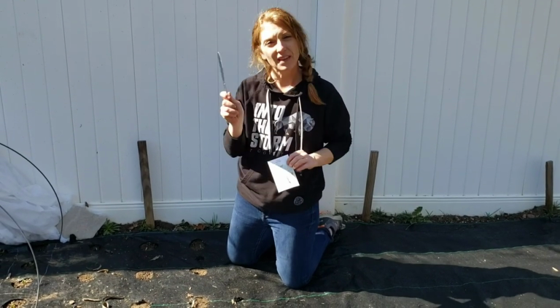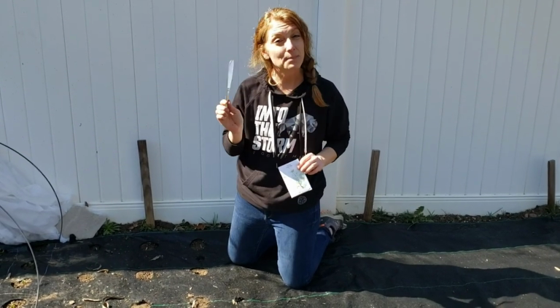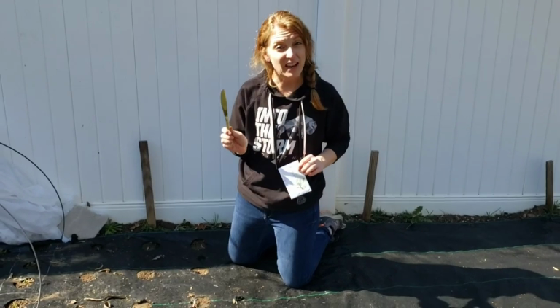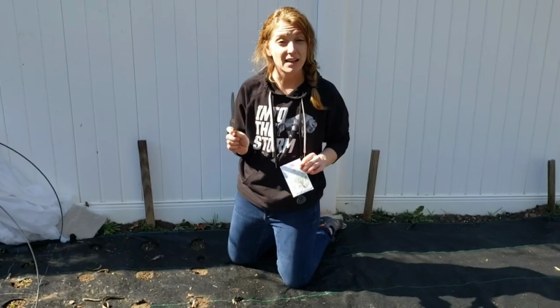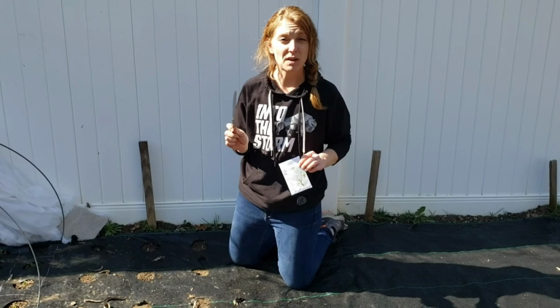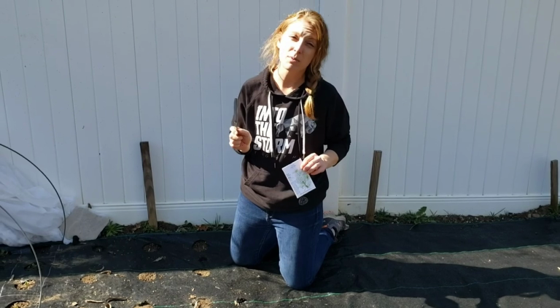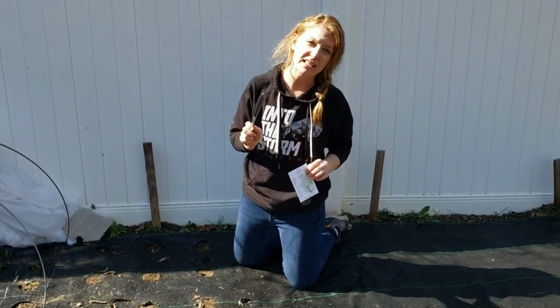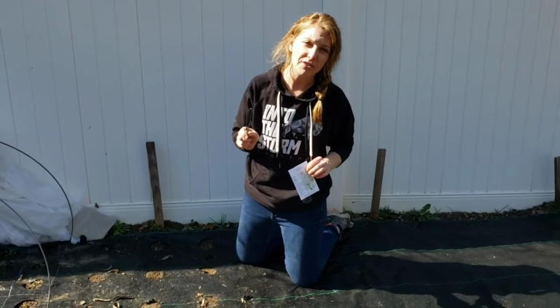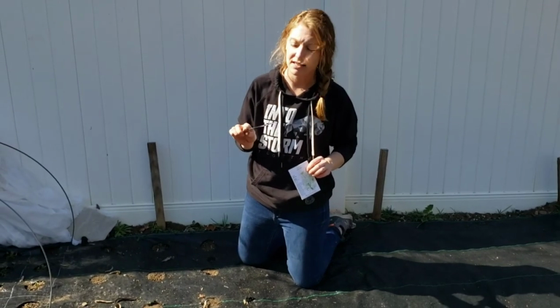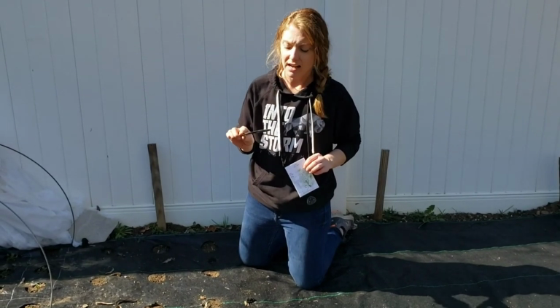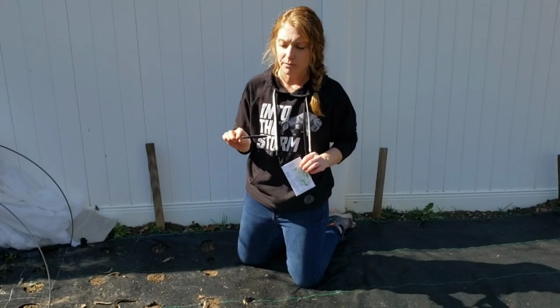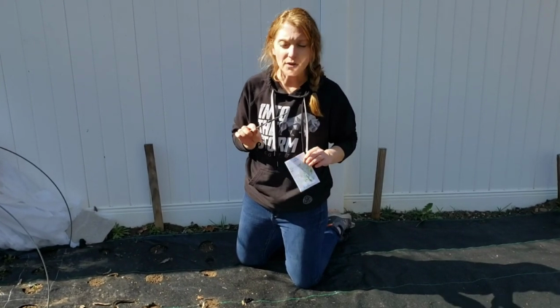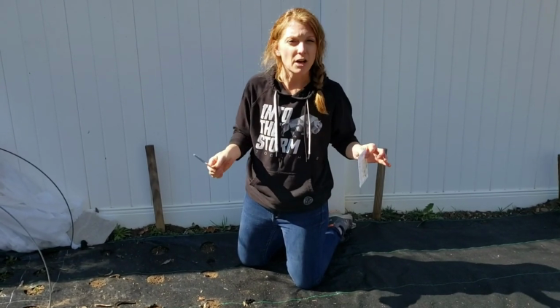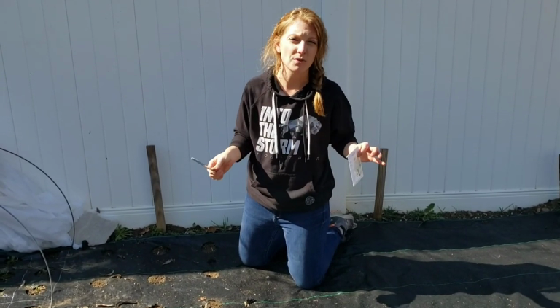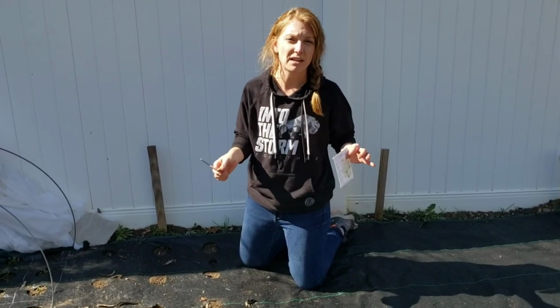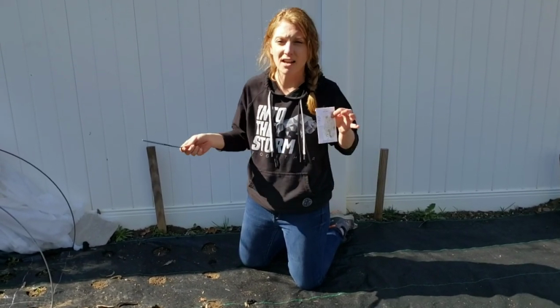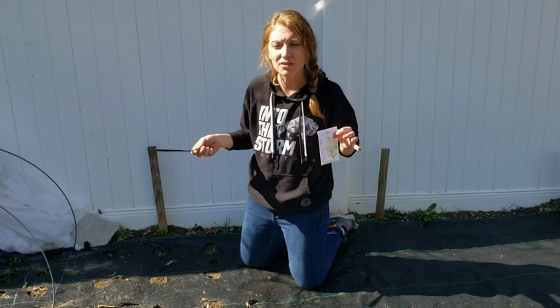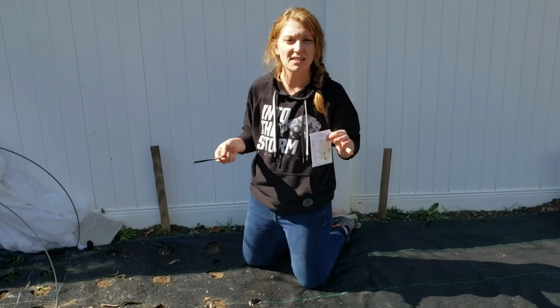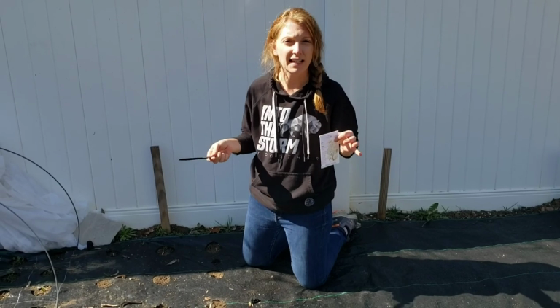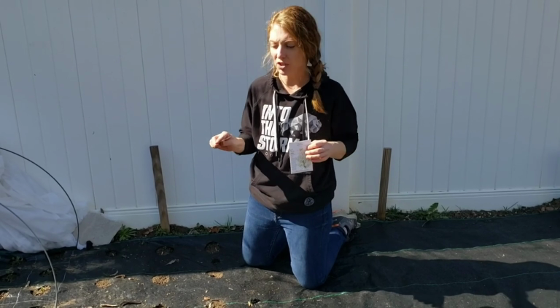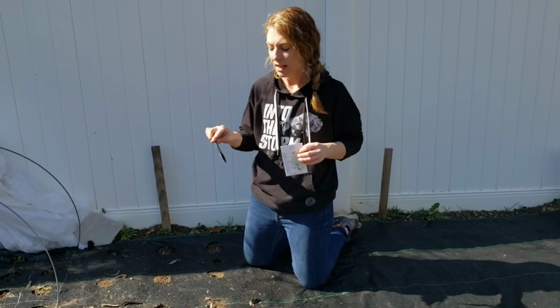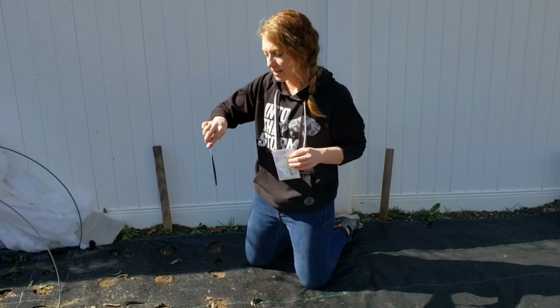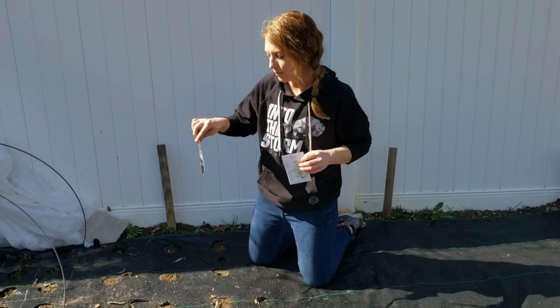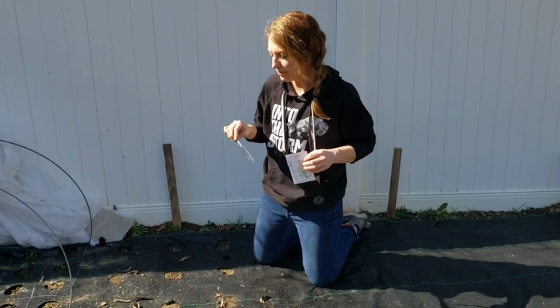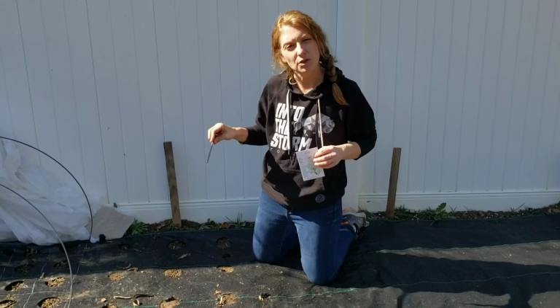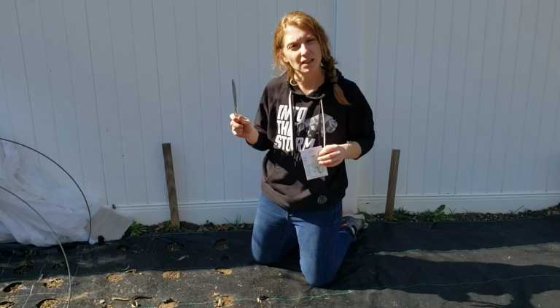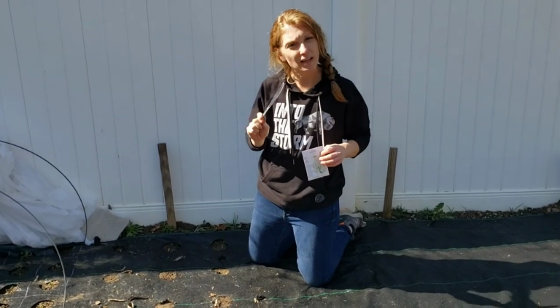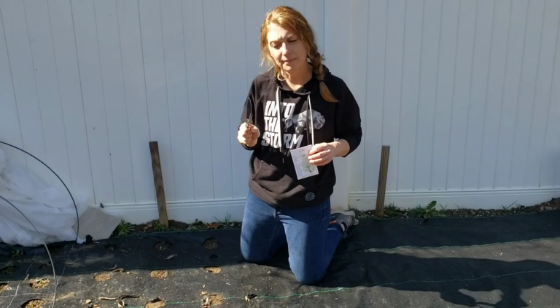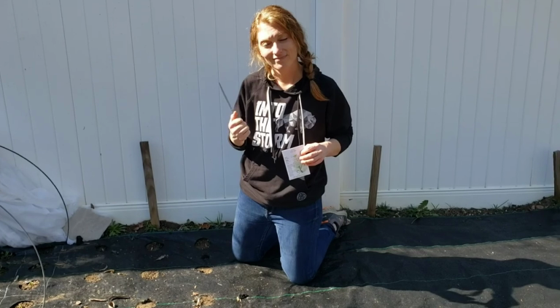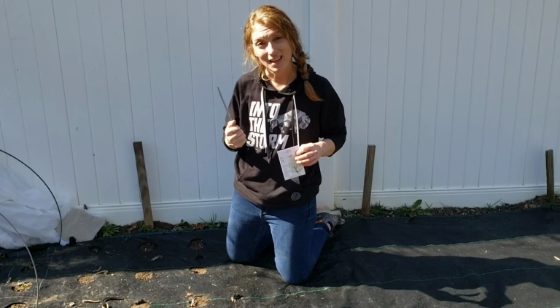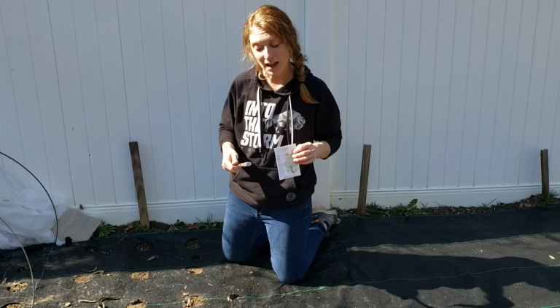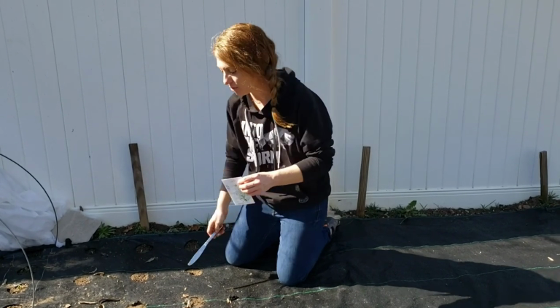I'm holding a butter knife because when I'm working with really small things — I know there's a lot of garden tools out there — but I saw someone else do this and I really love it. If you just have to move the dirt just a little bit, a butter knife does the trick.